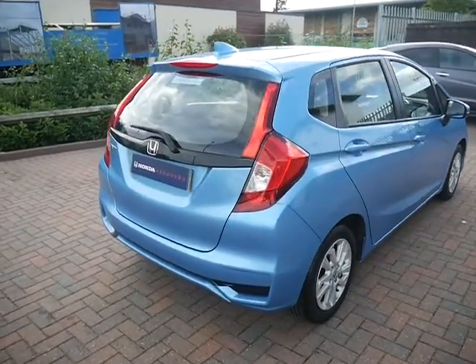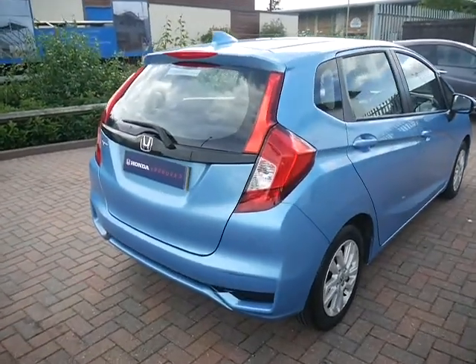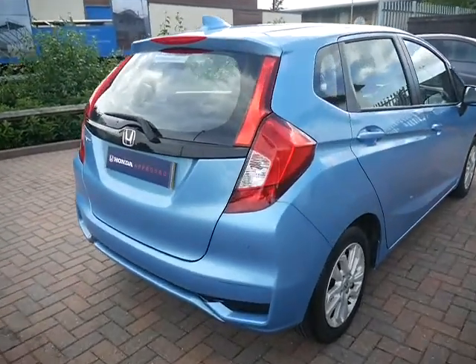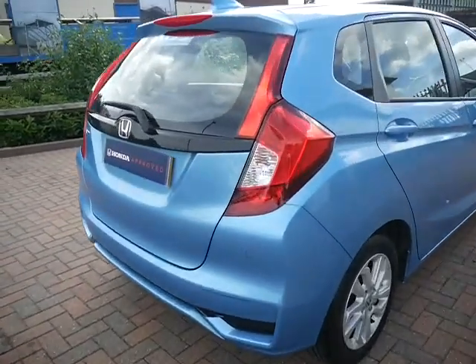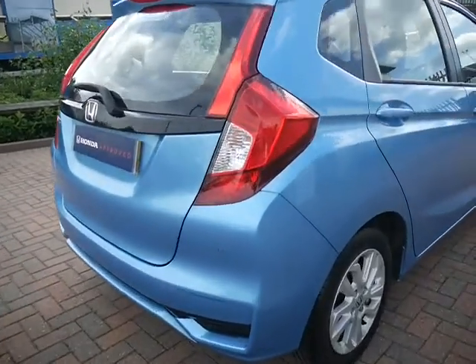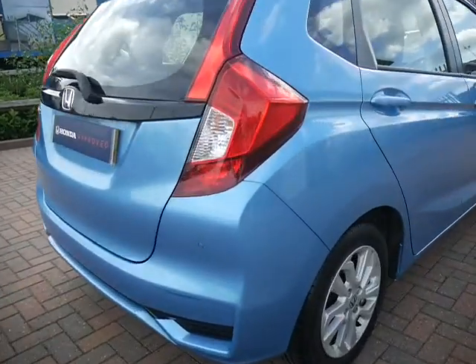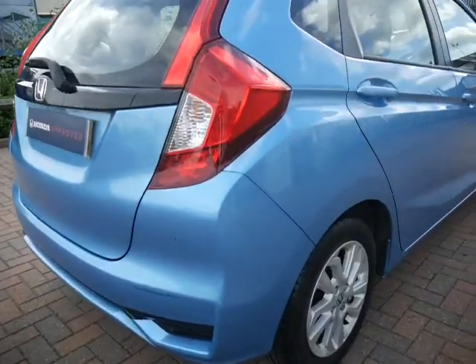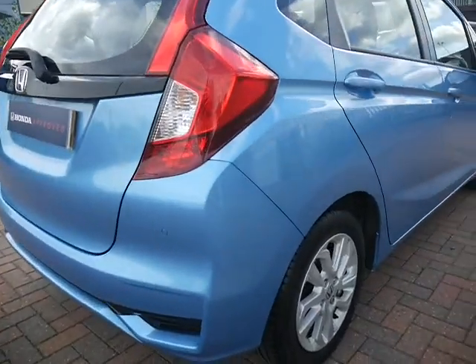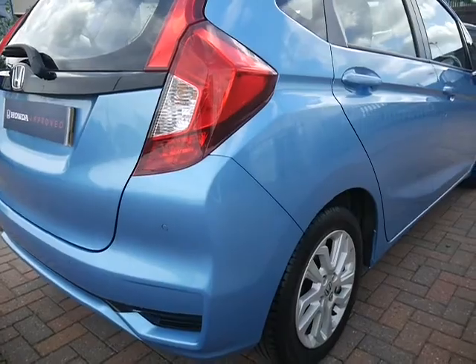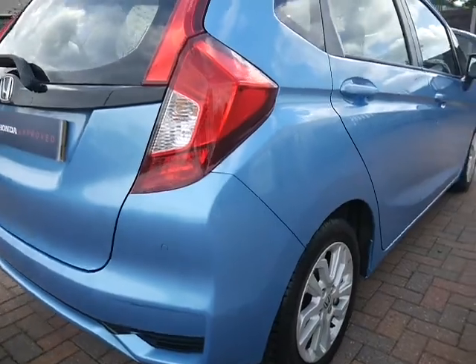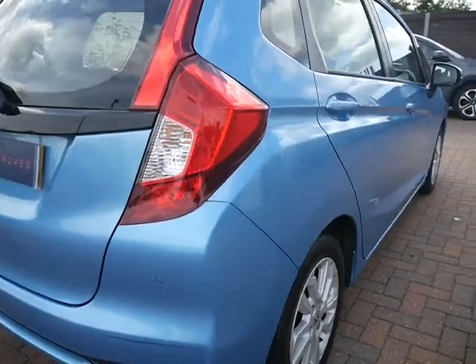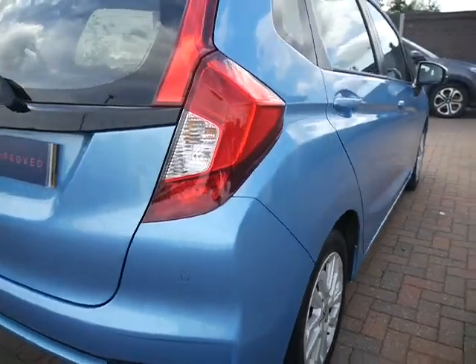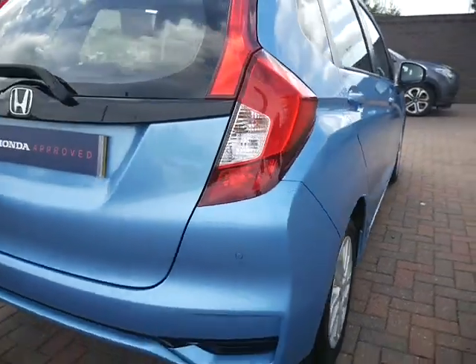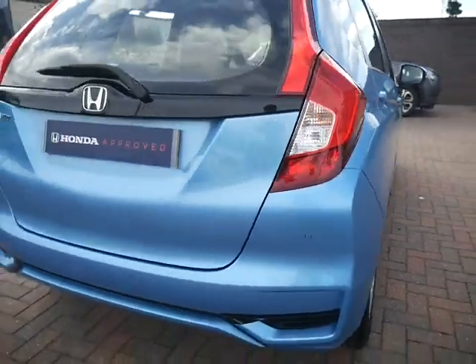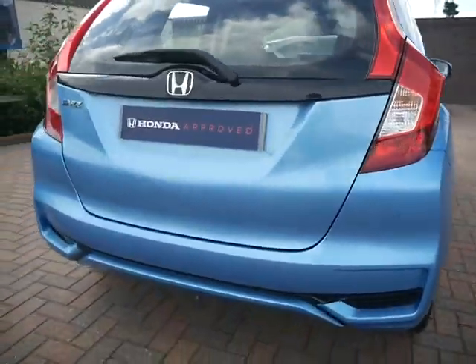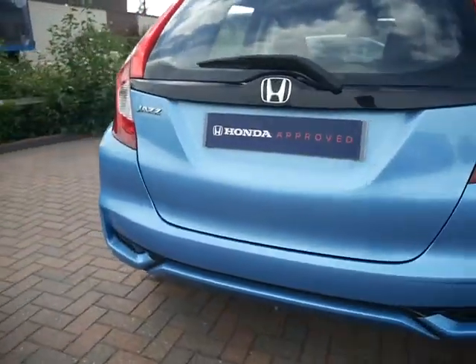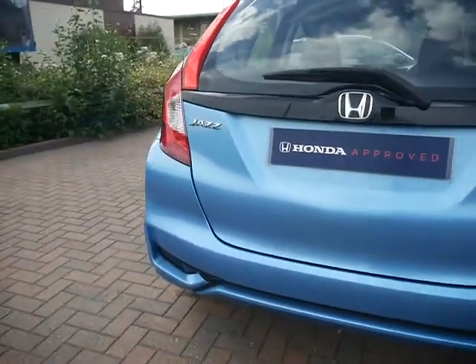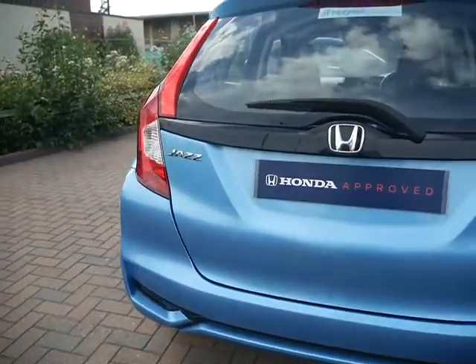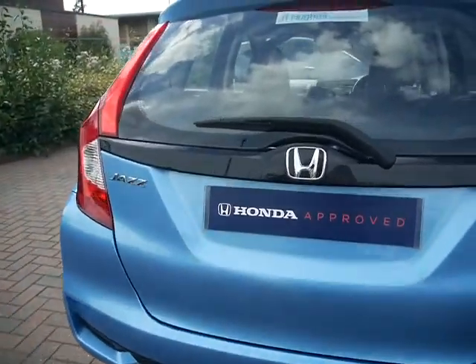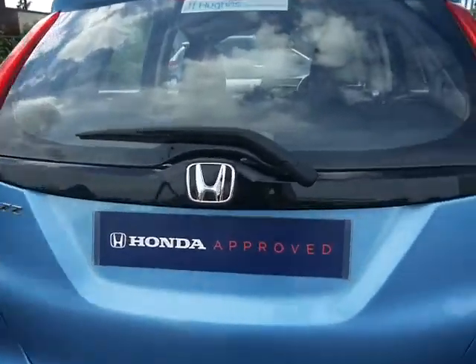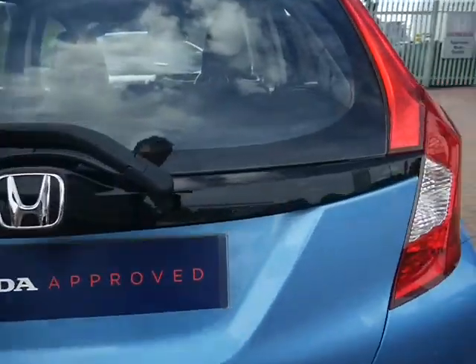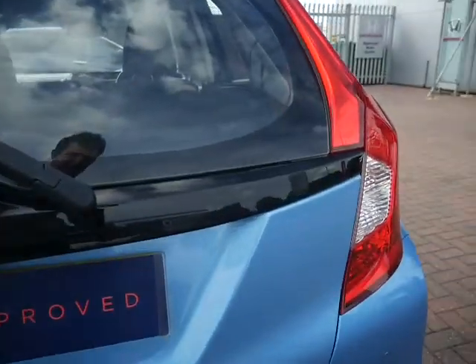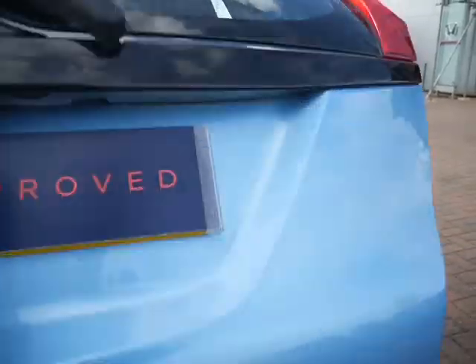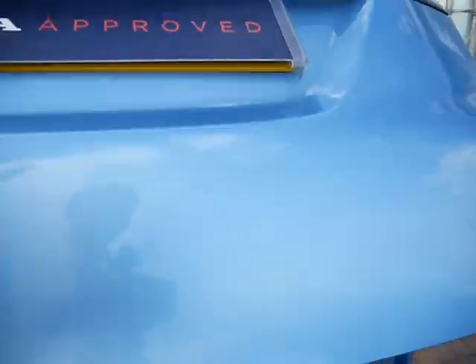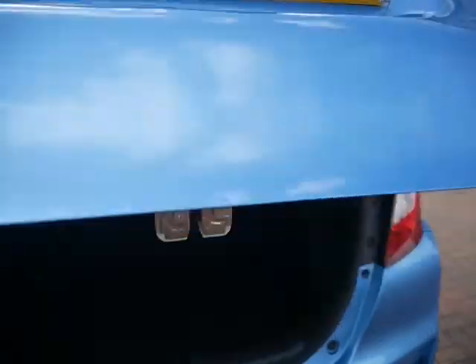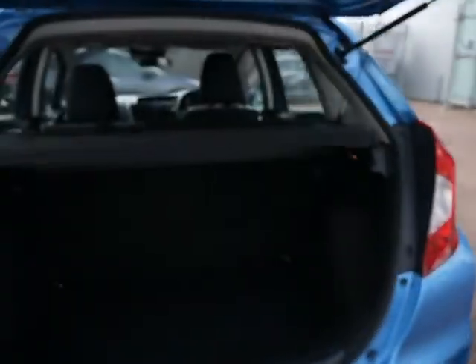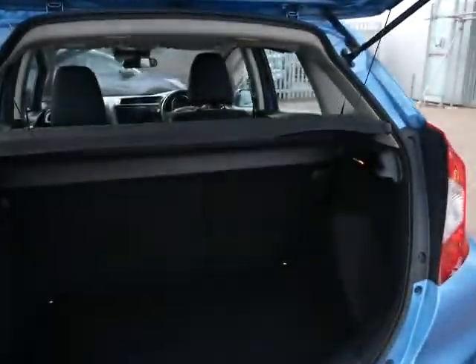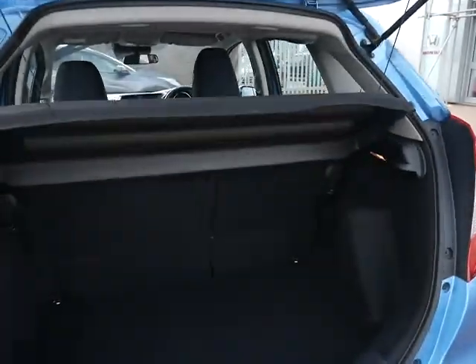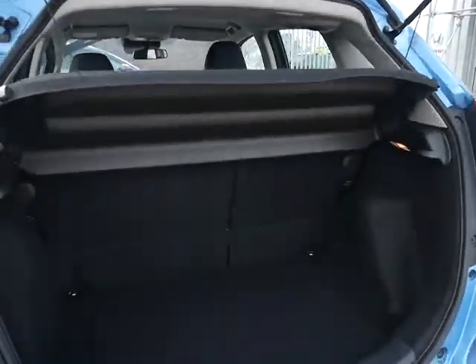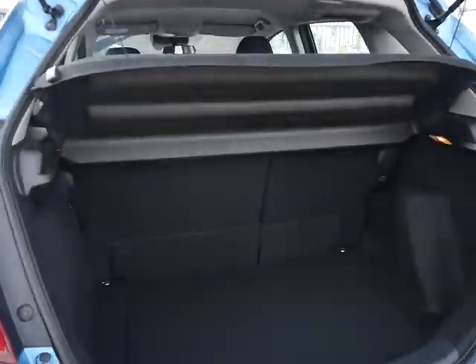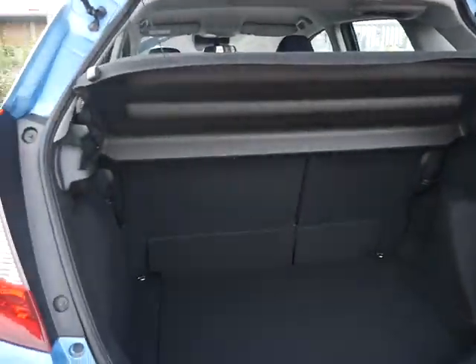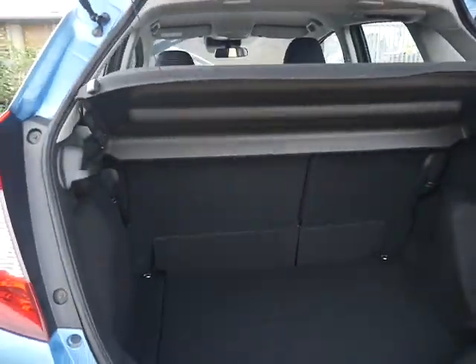In the SE you do have your alloy wheels, rear parking sensors, and as you'd expect from the Jazz, it's got a large practical boot space.